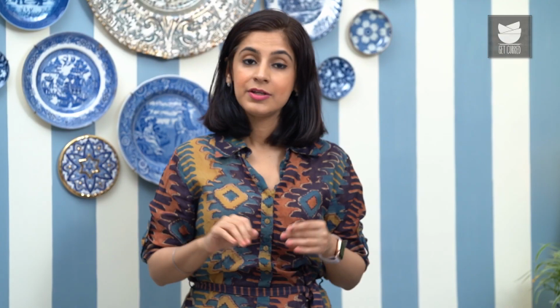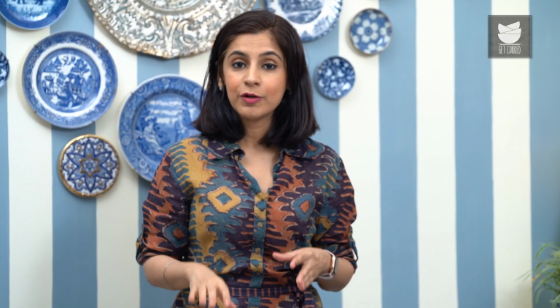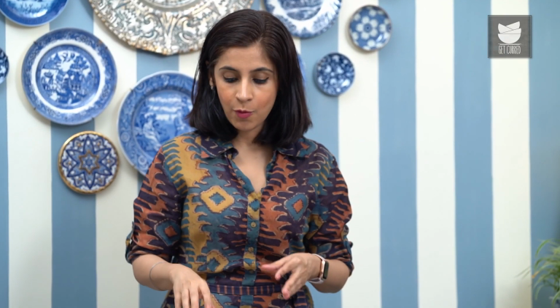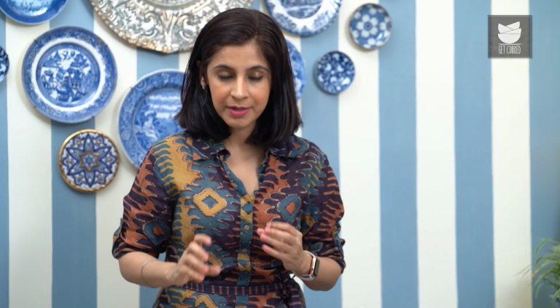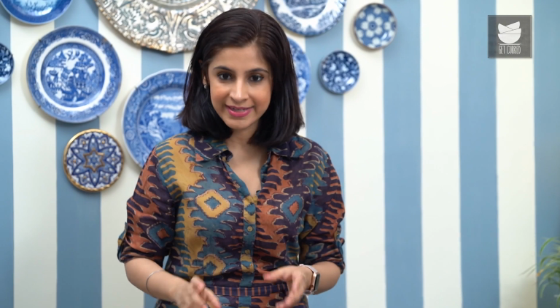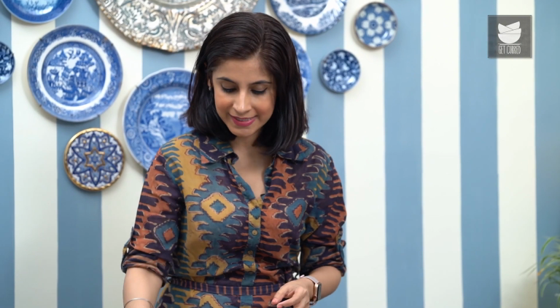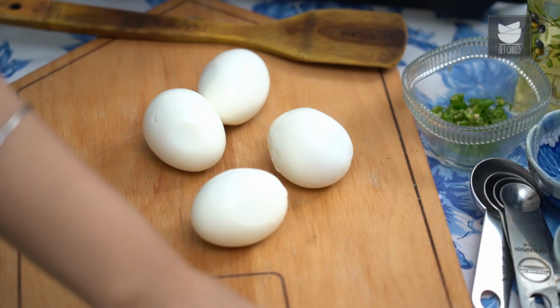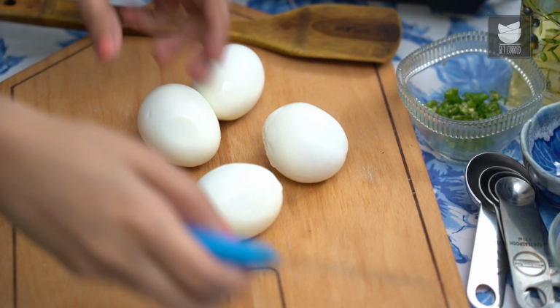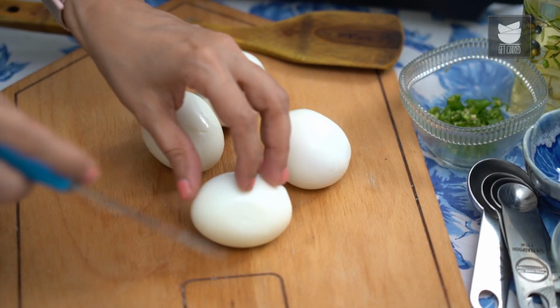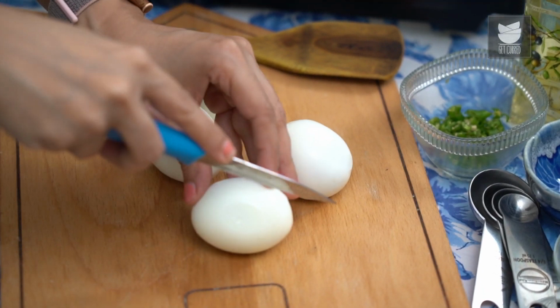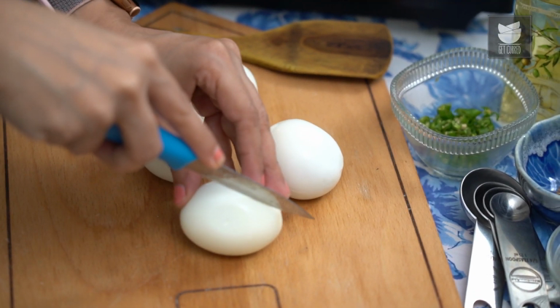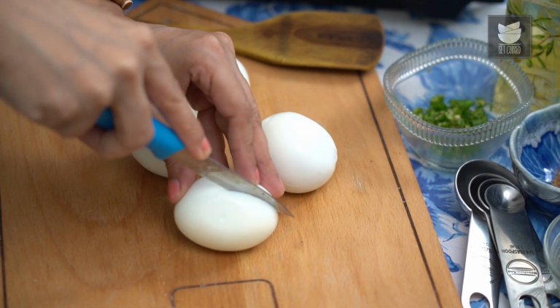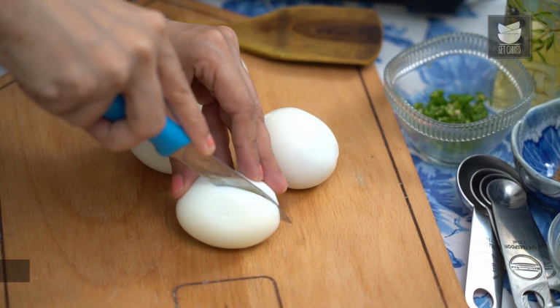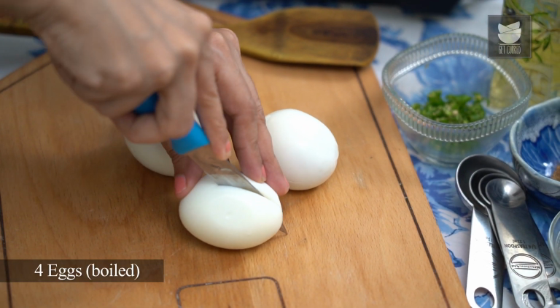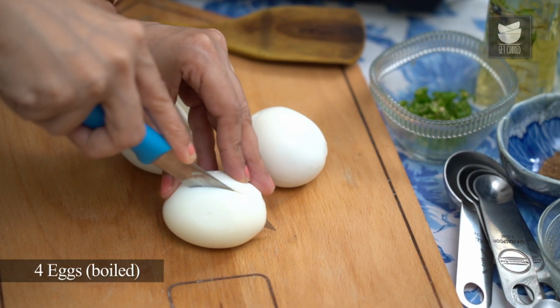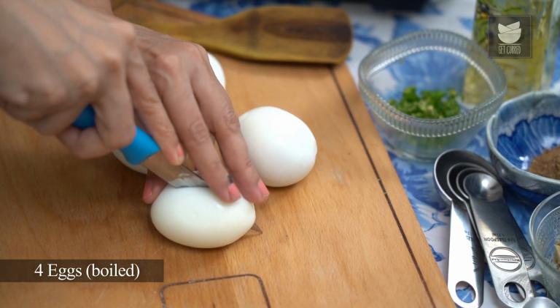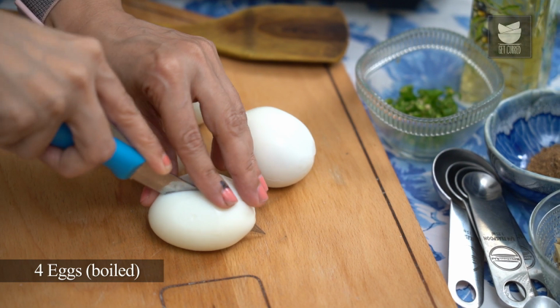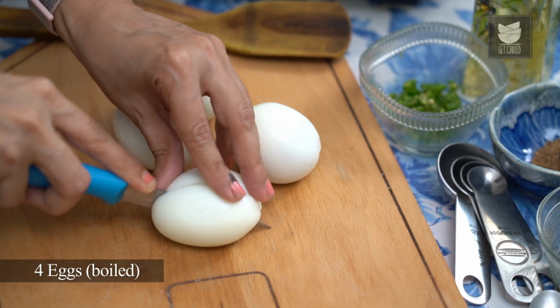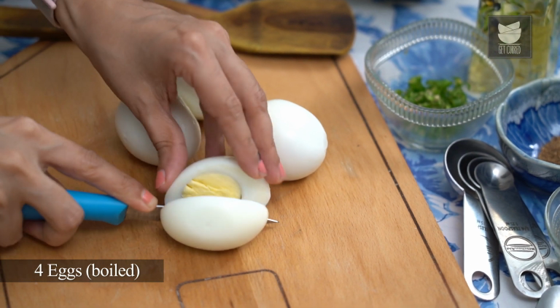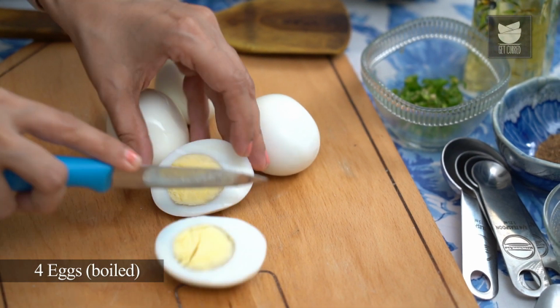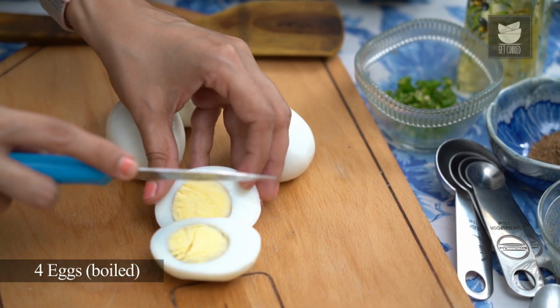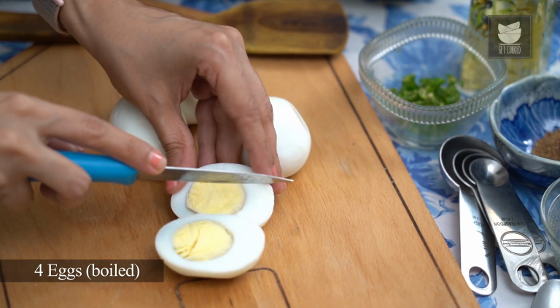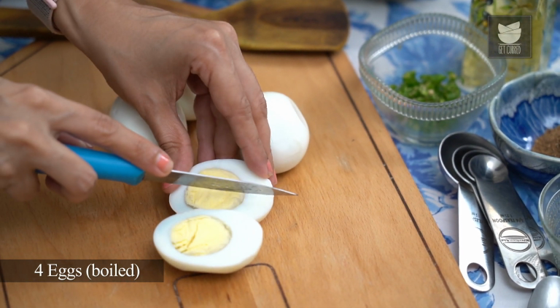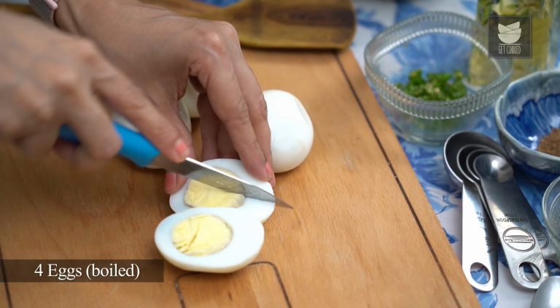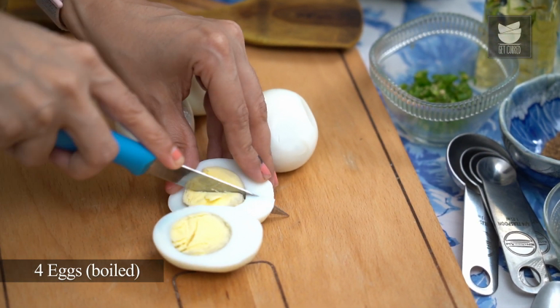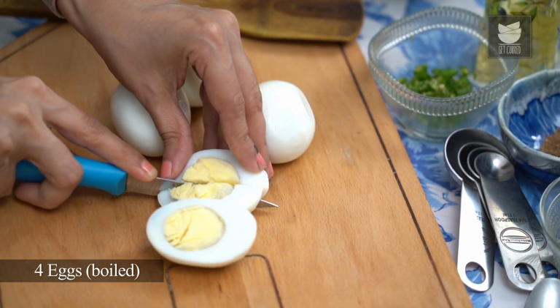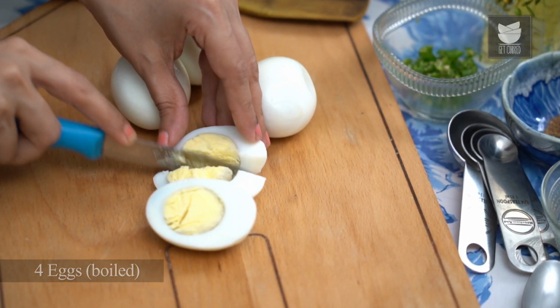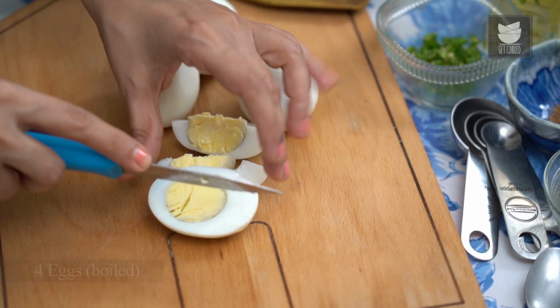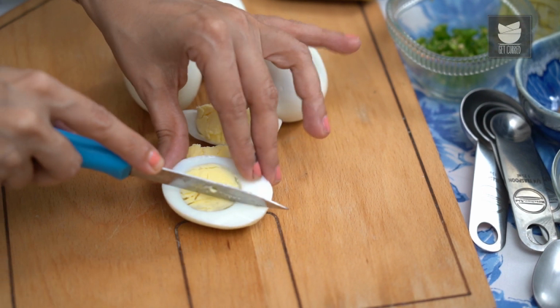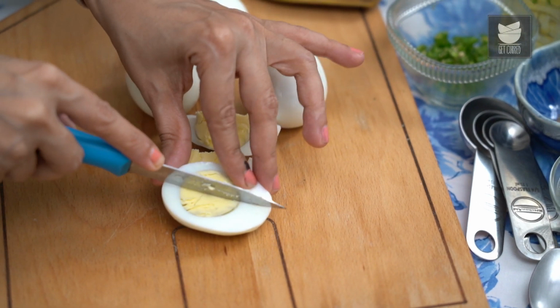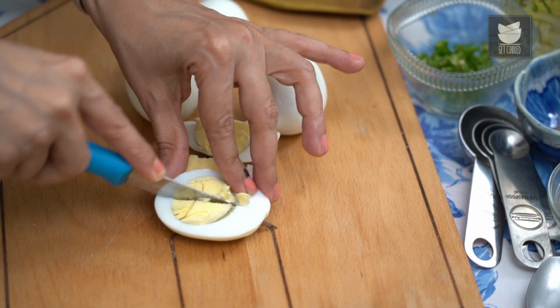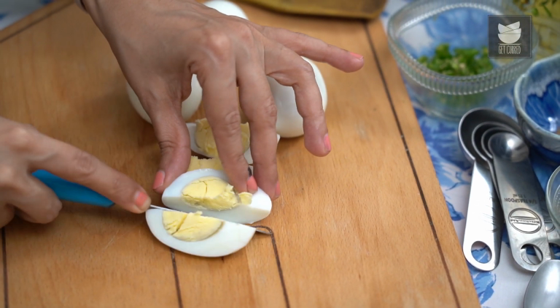I've got 4 hard-boiled eggs here, which I'm just going to slice up for our Boiled Egg Bhurji. First, I'm going to cut each egg into half, and then cut those halves into half again — so 1 egg in 4 pieces.